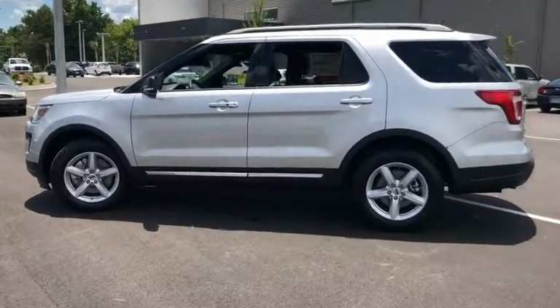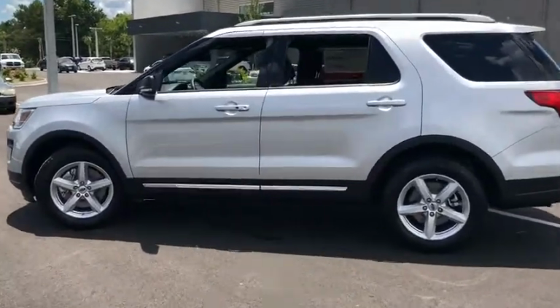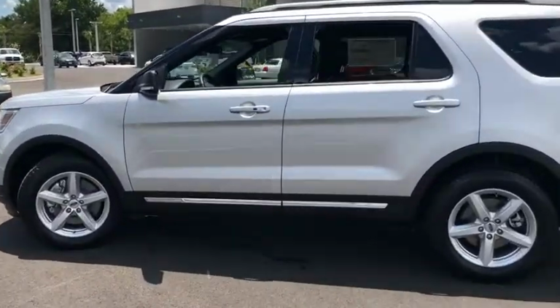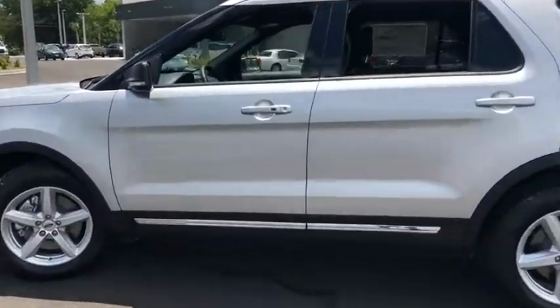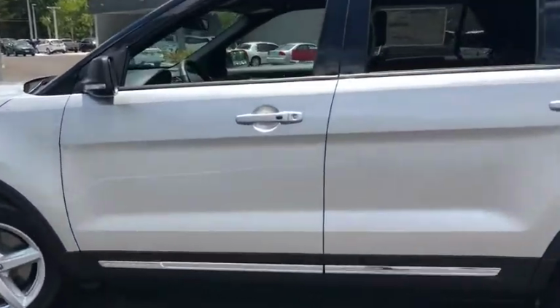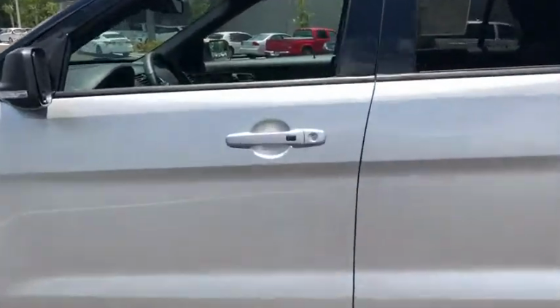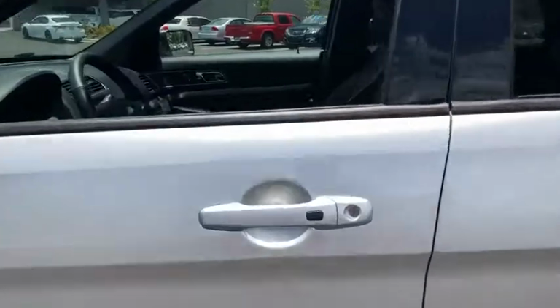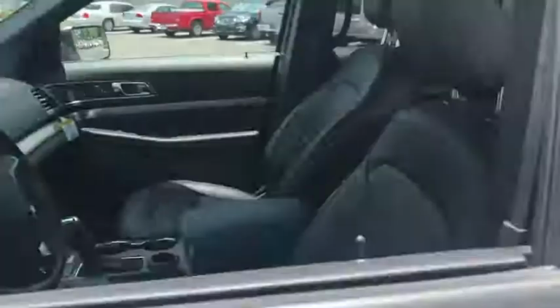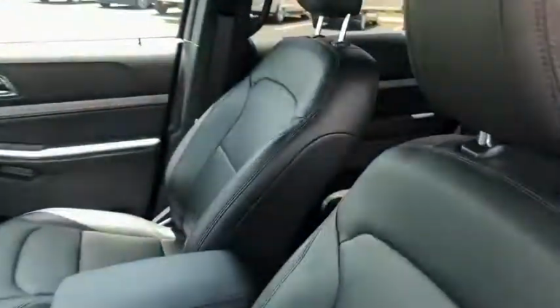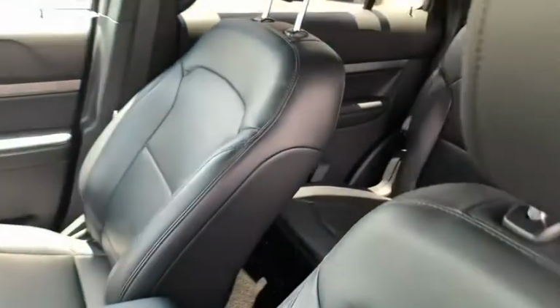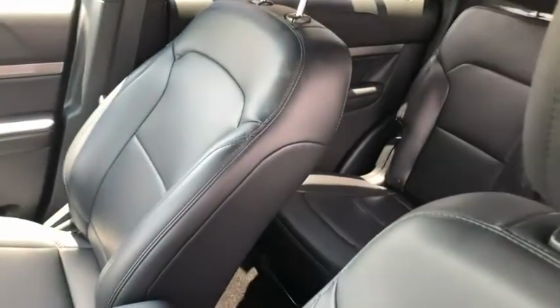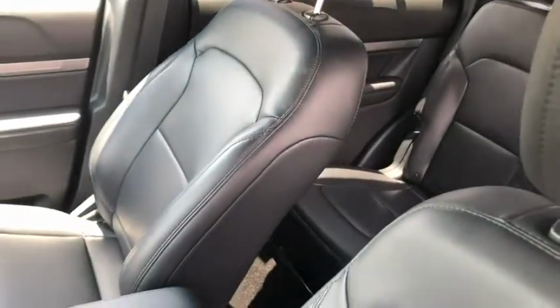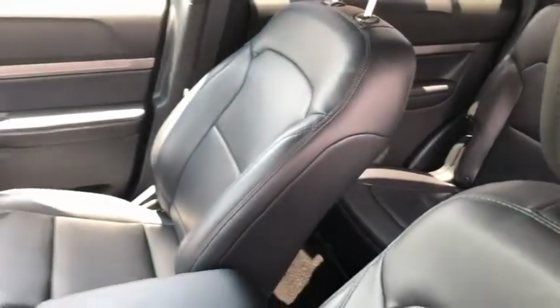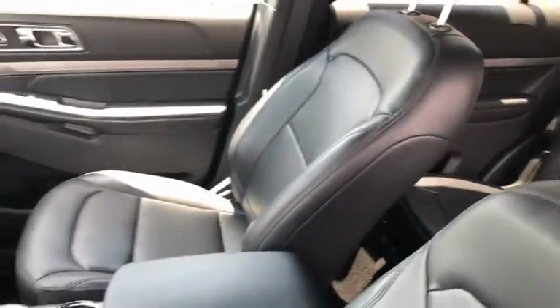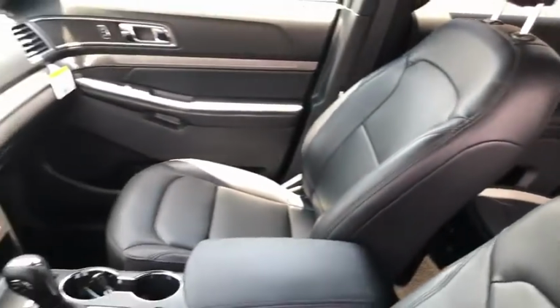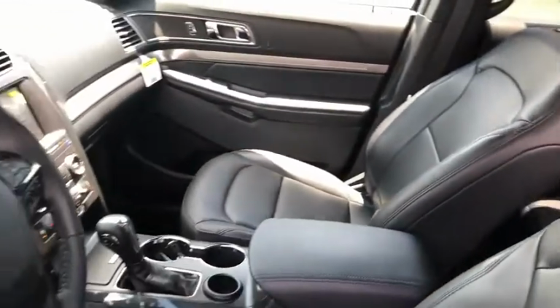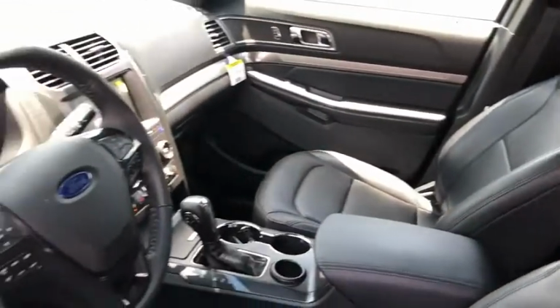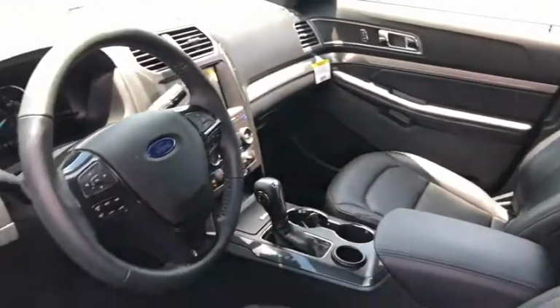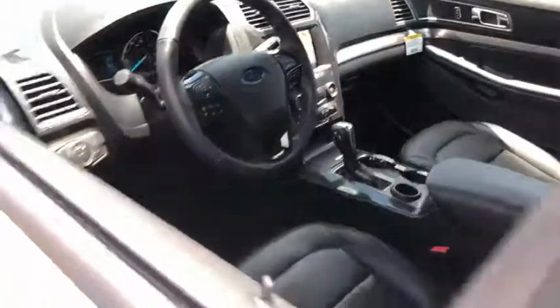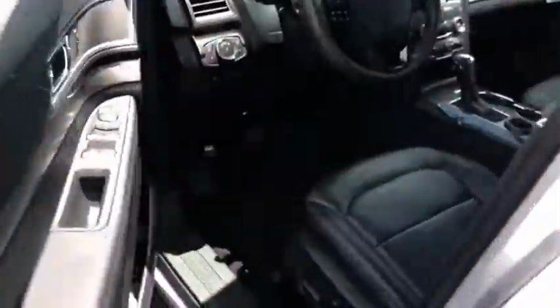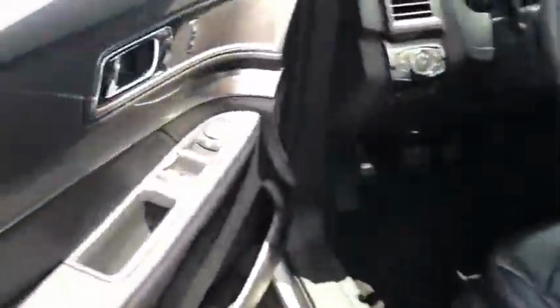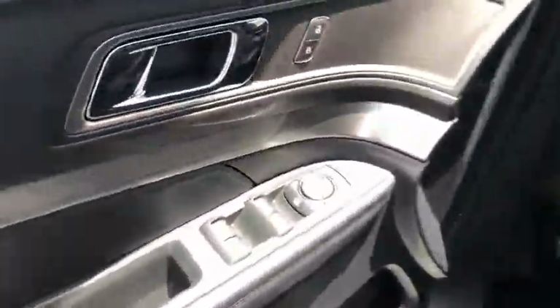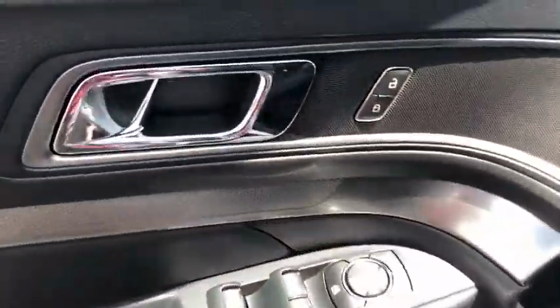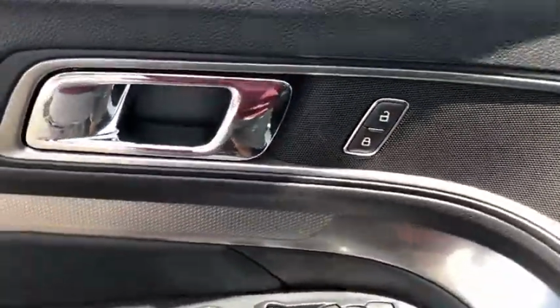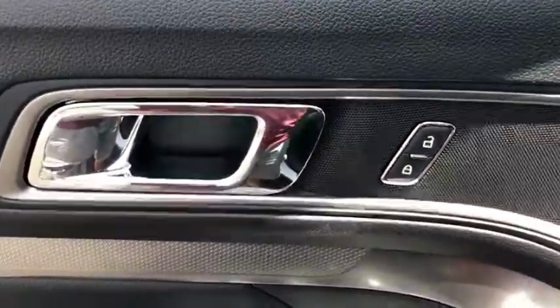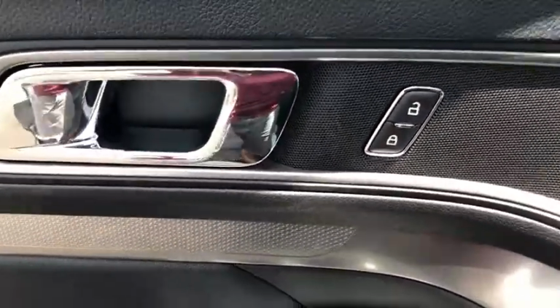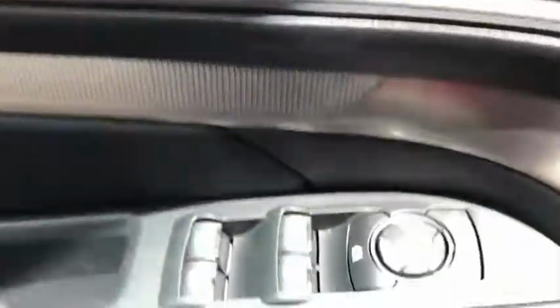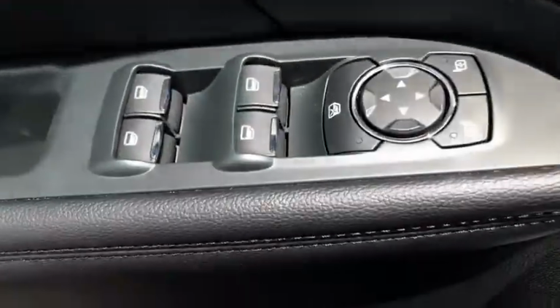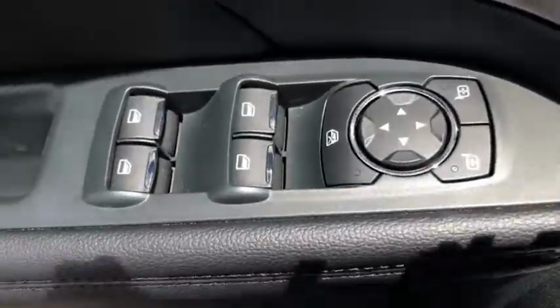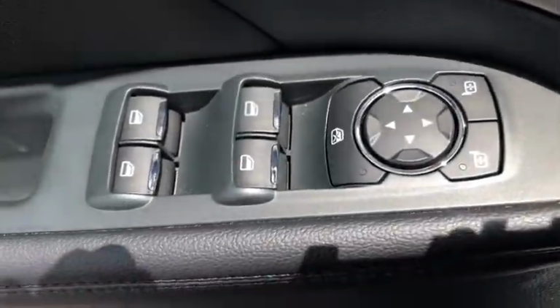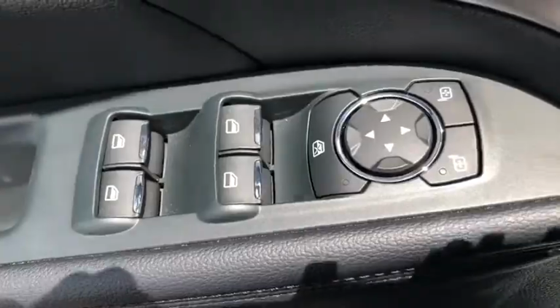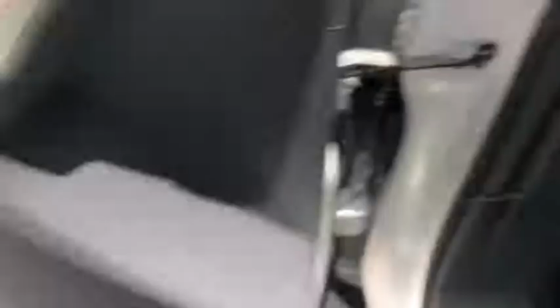Here are some of this vehicle's great options: traction control, power passenger seat, leather-wrapped steering wheel, dual airbags, power steering, four-wheel disc brakes, AM-FM stereo radio, electronic stability control.